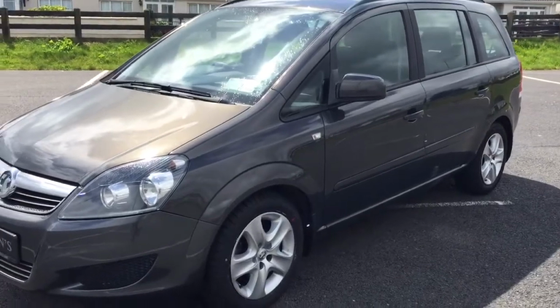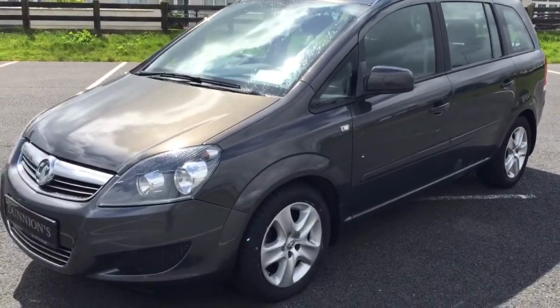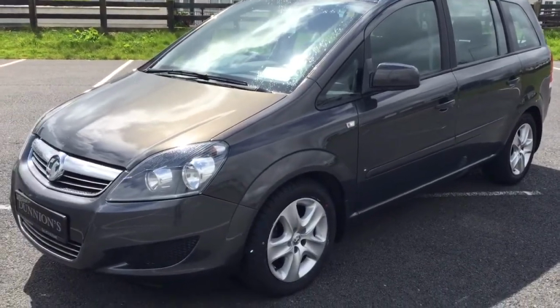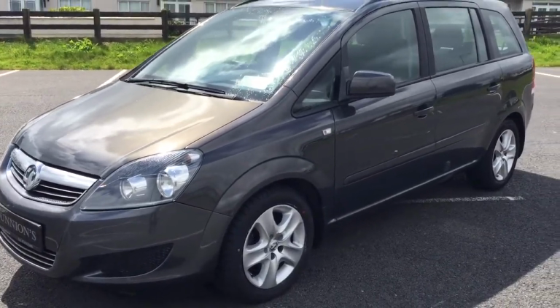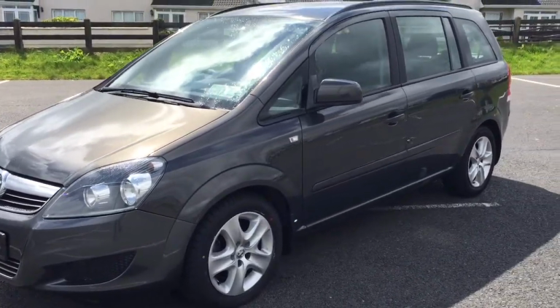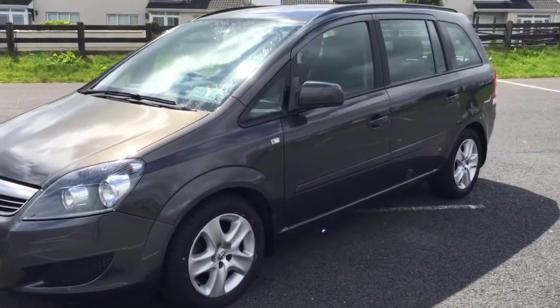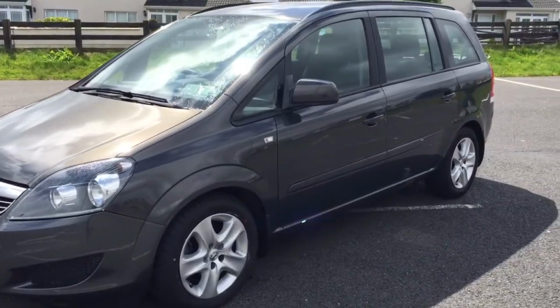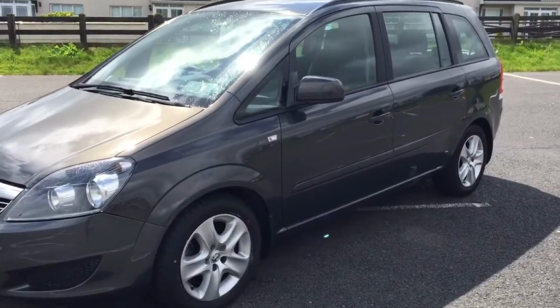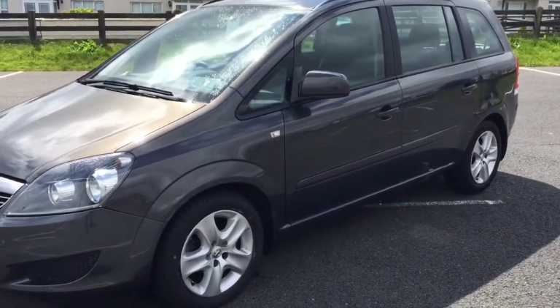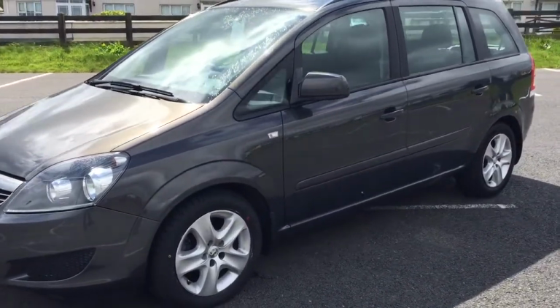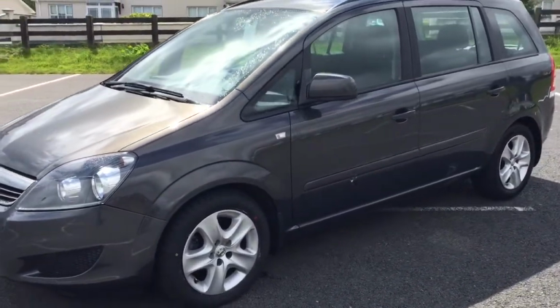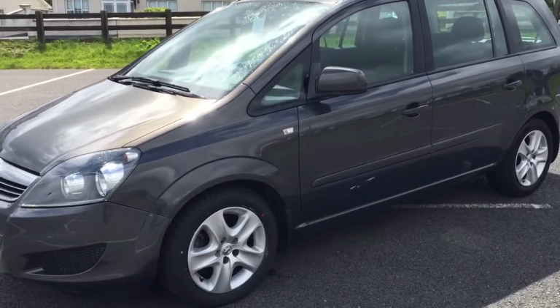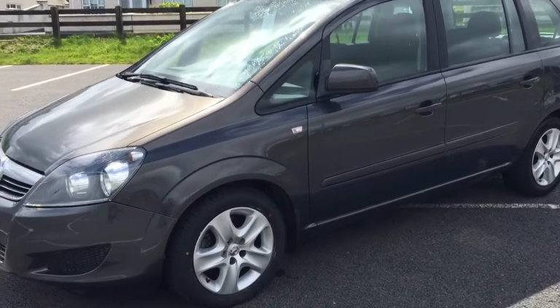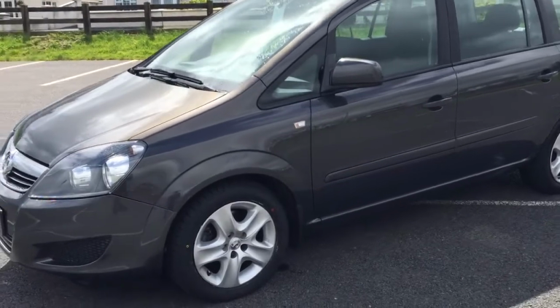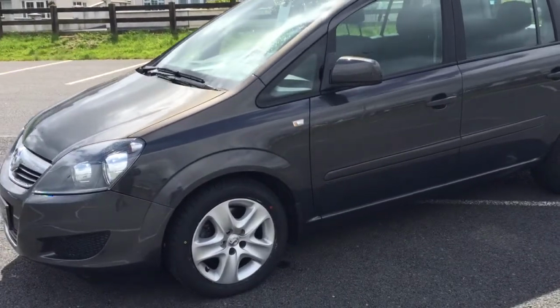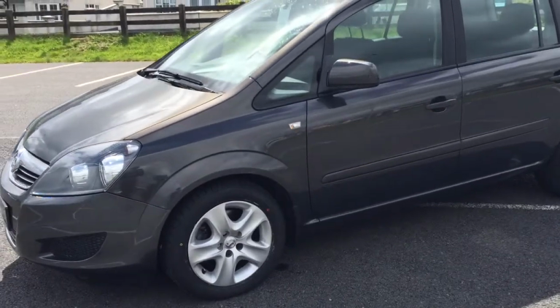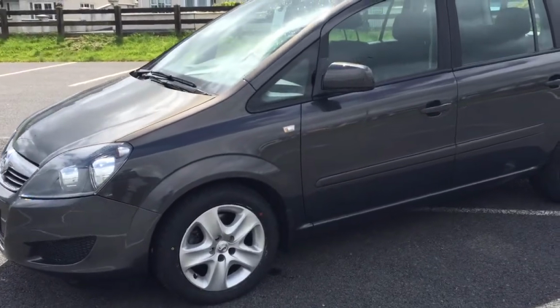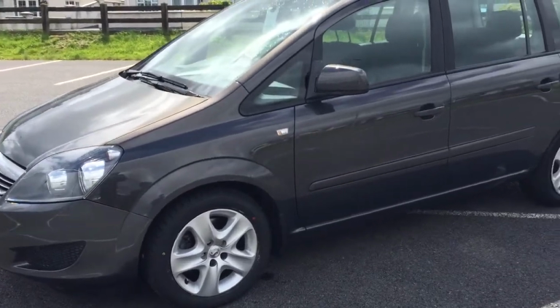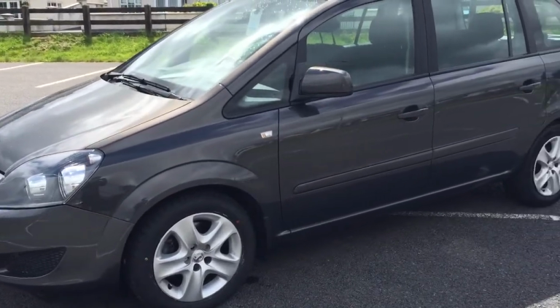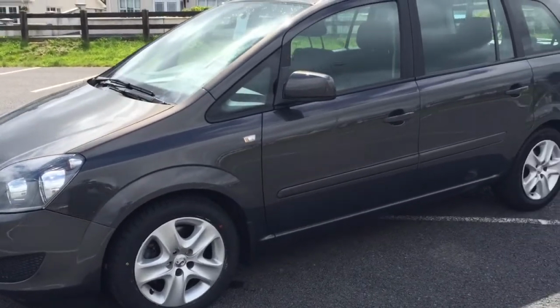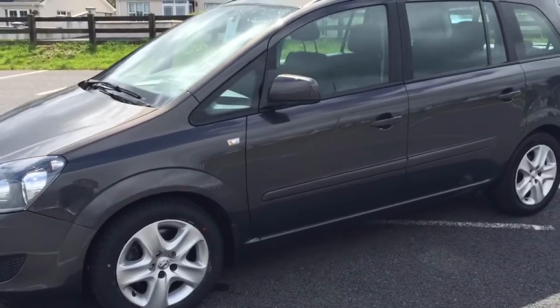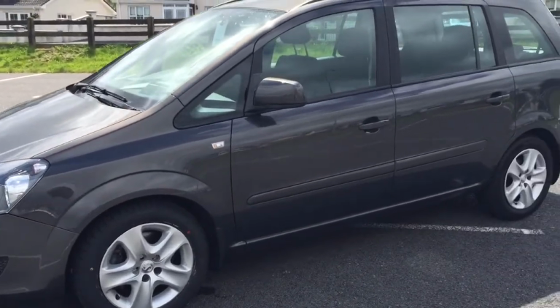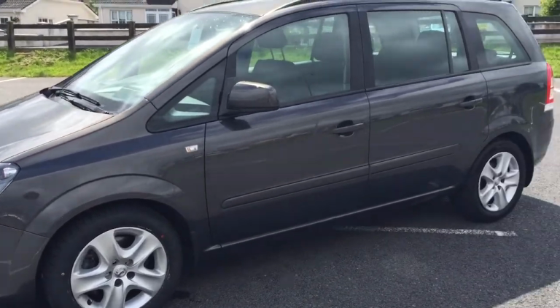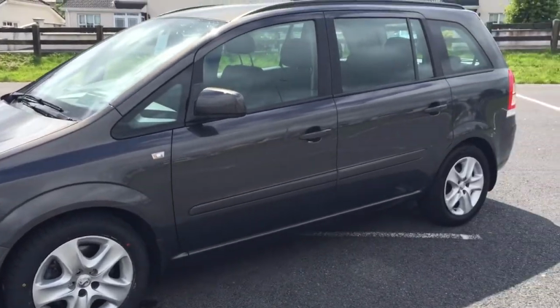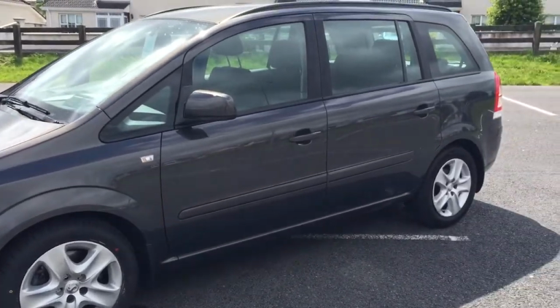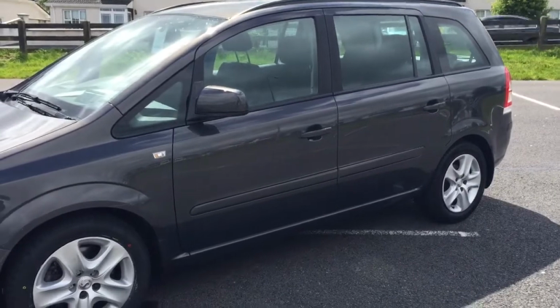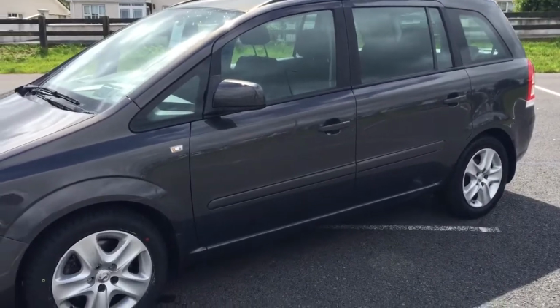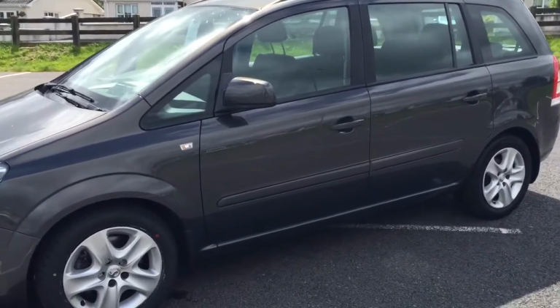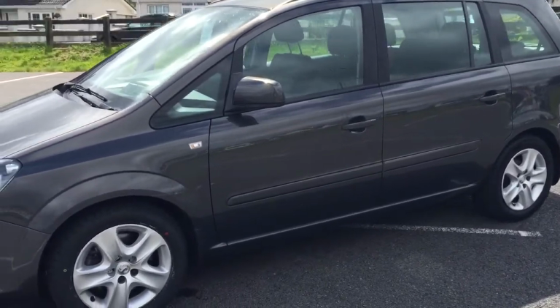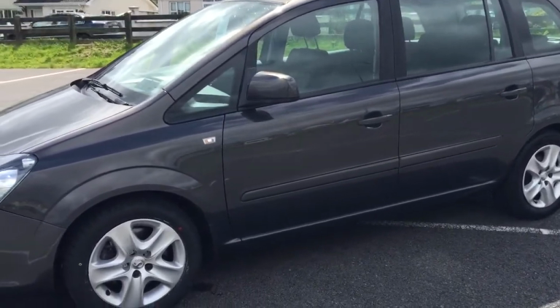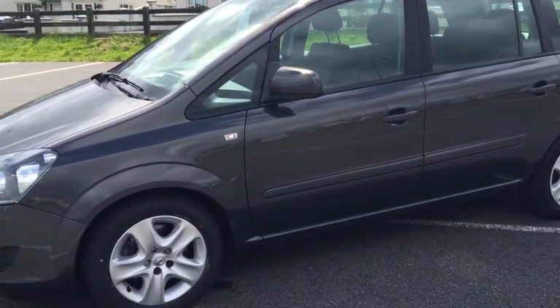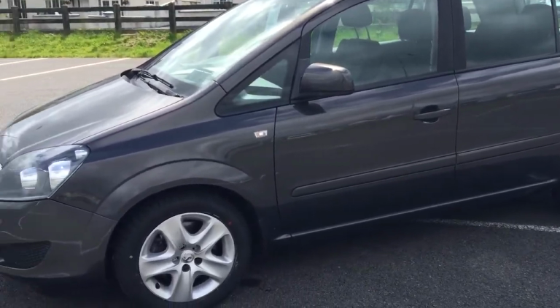Spotless condition car this one, absolutely no marks and it's perfect. Full mileage, 70,000 miles, full staff service history.